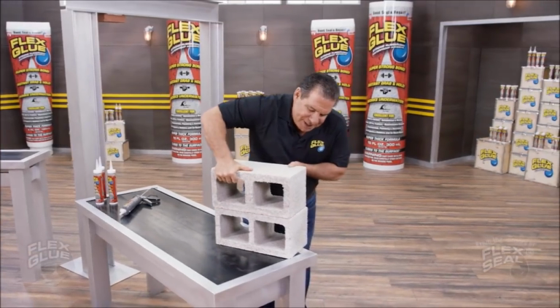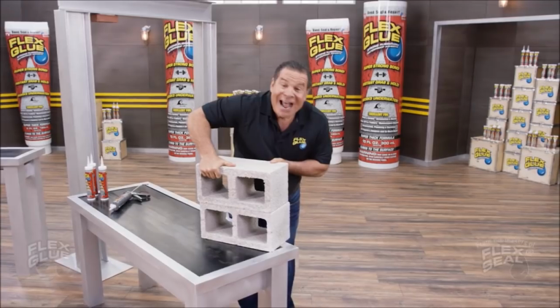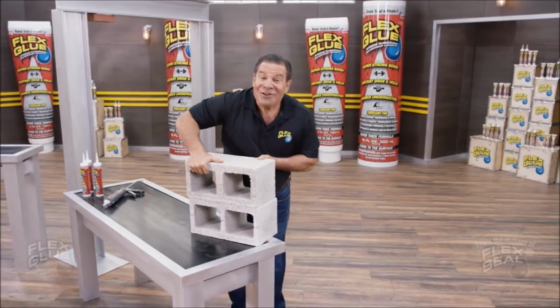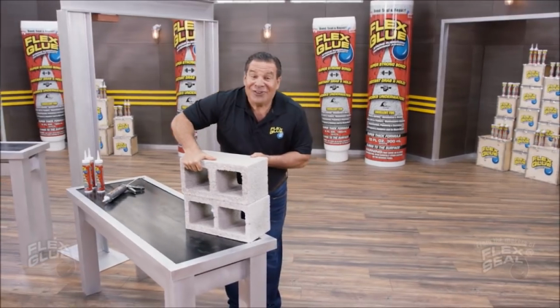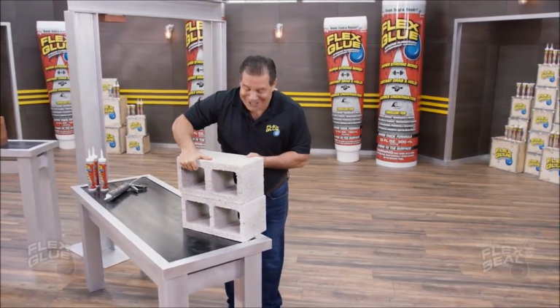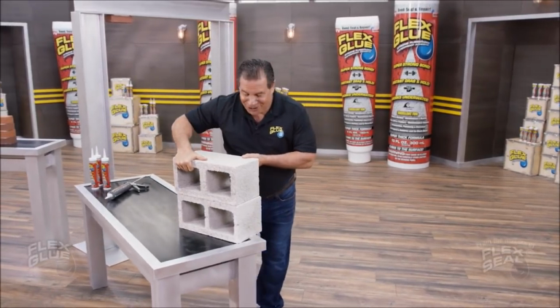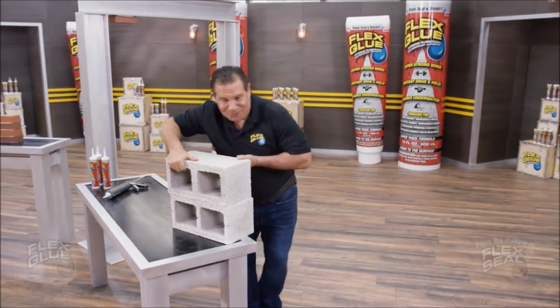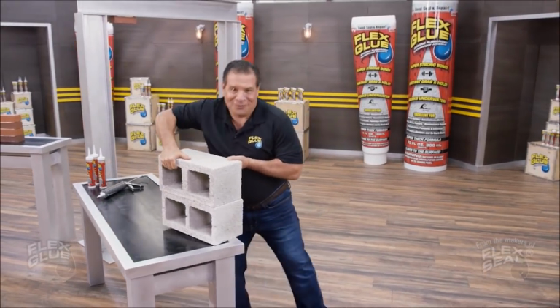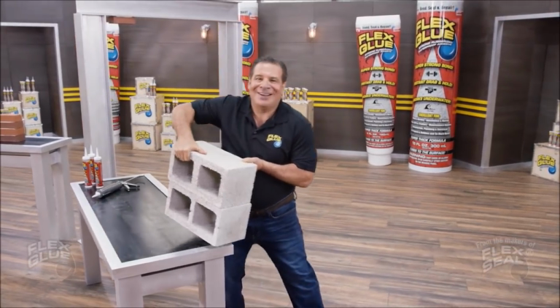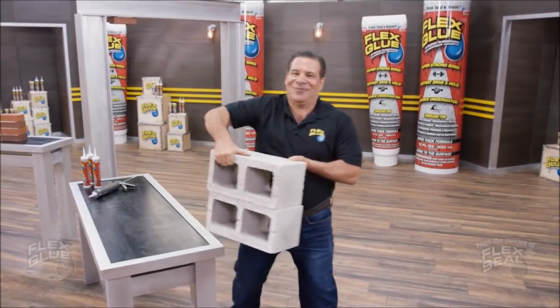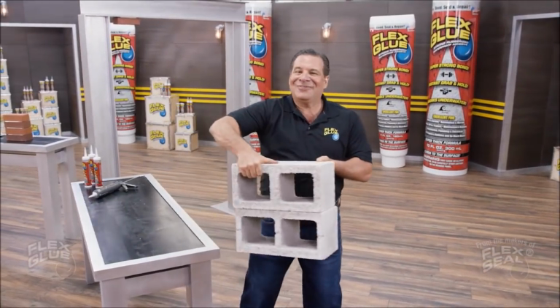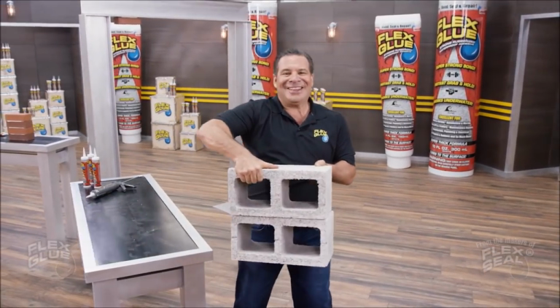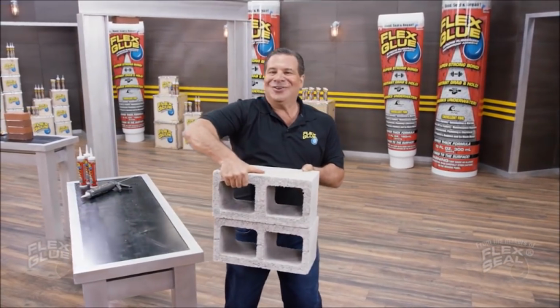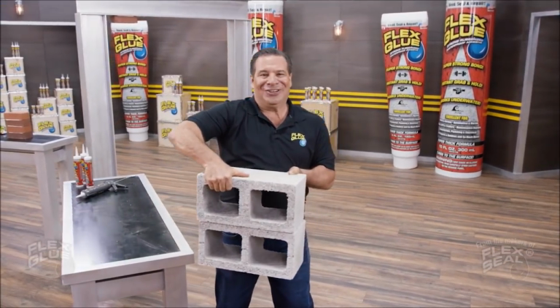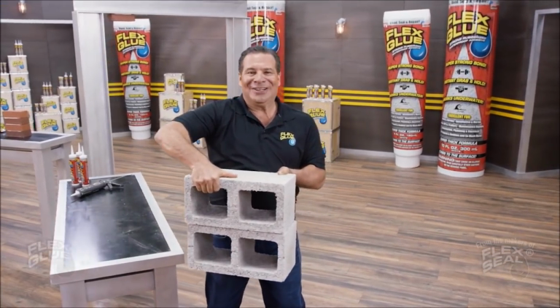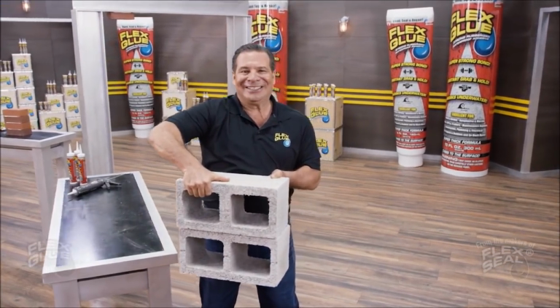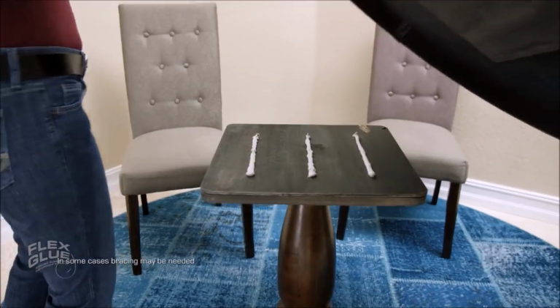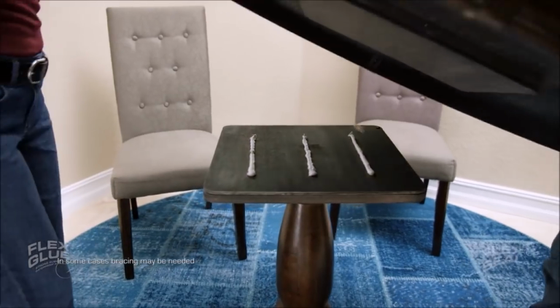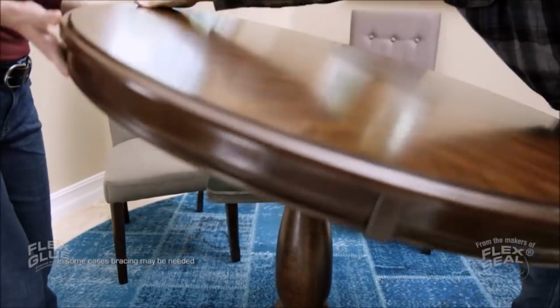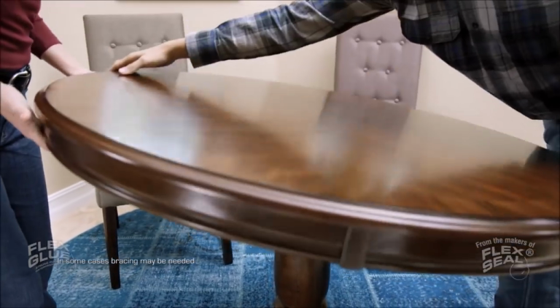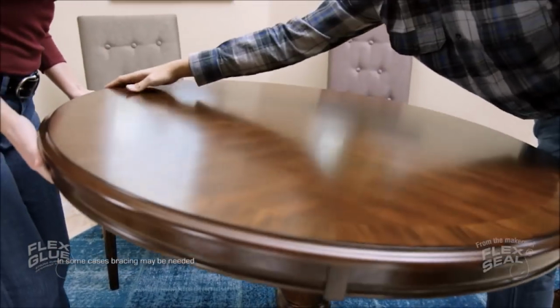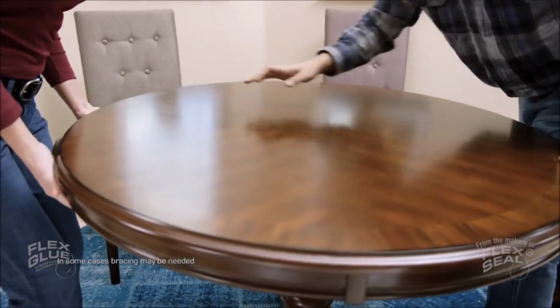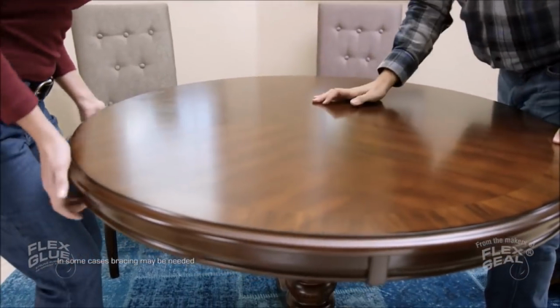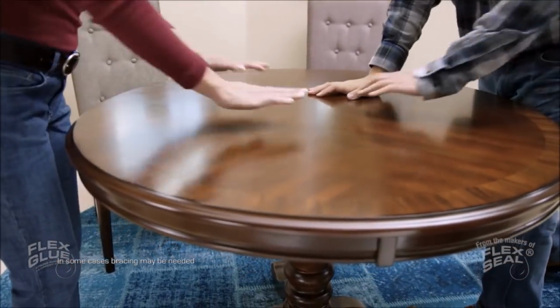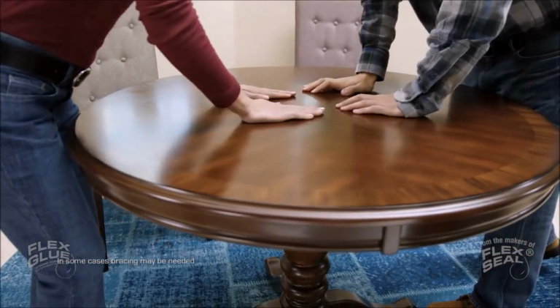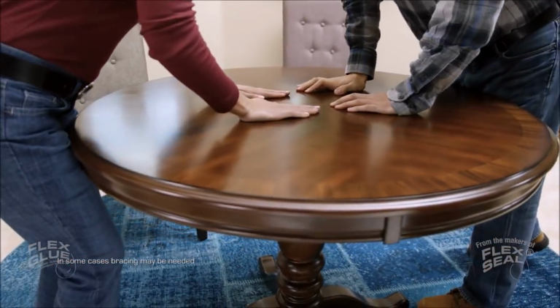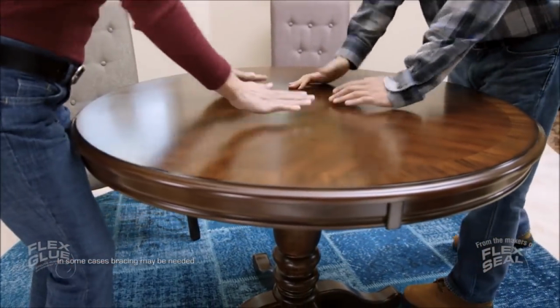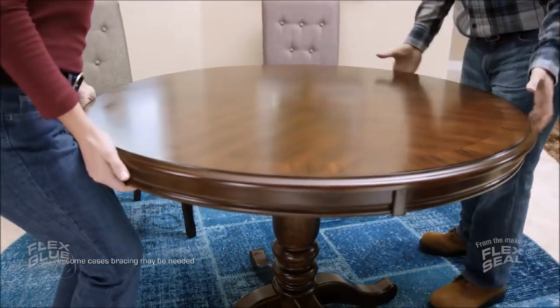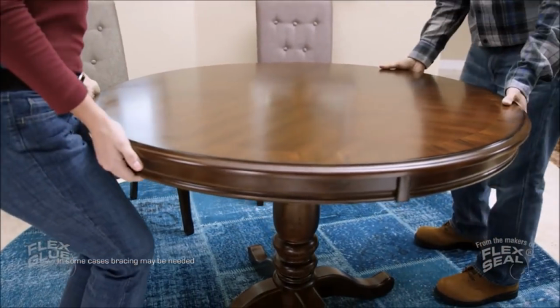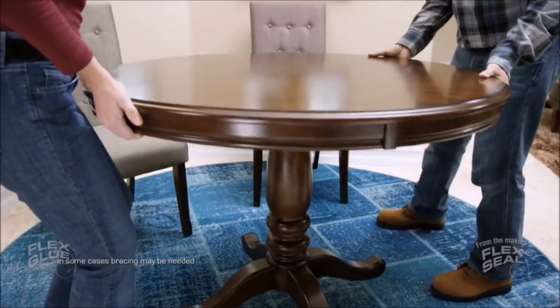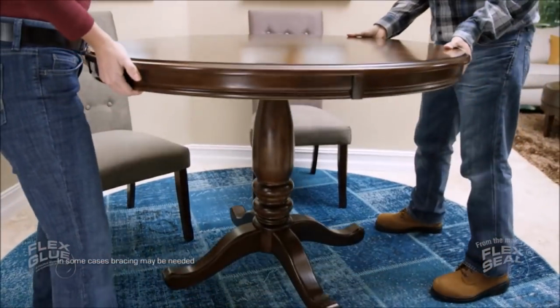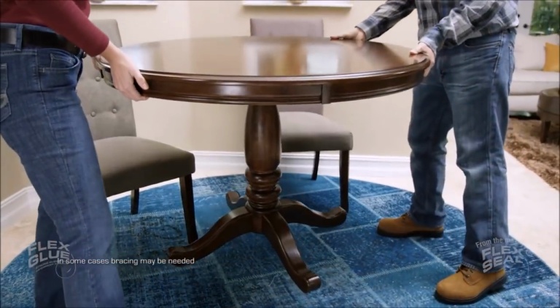Now there's Flex Glue for everything you do. With Flex Glue, you don't need screws or nails, making it perfect for all types of repairs.